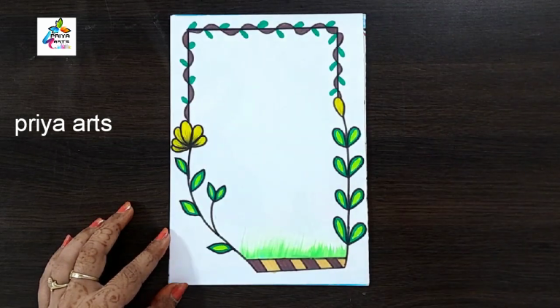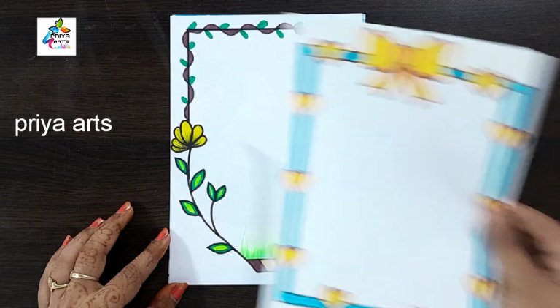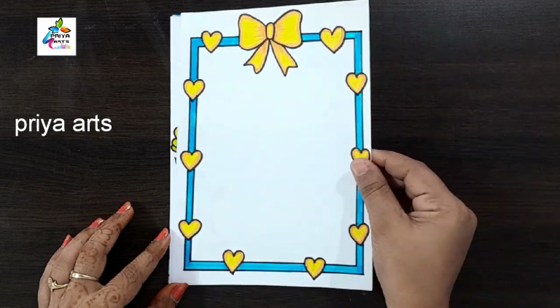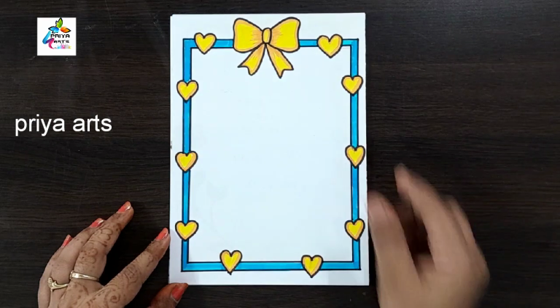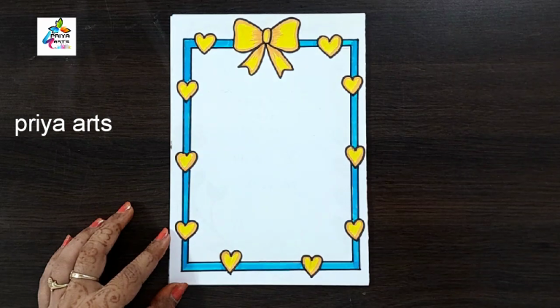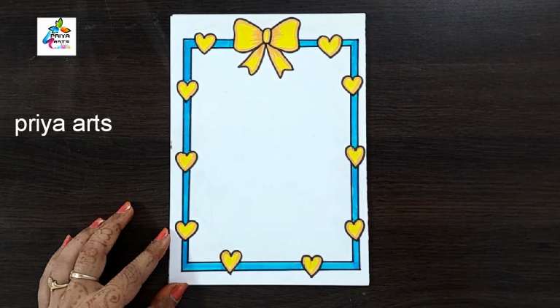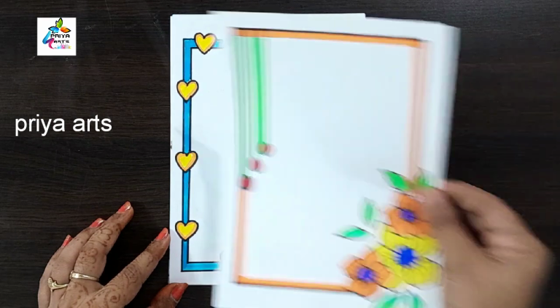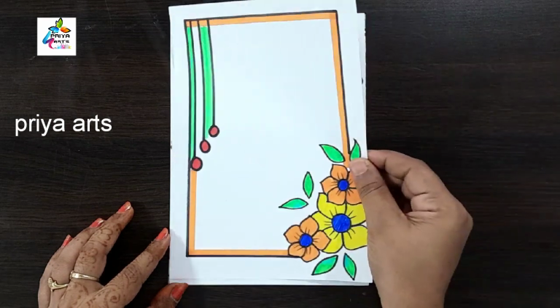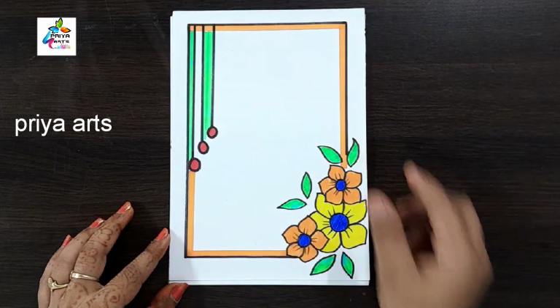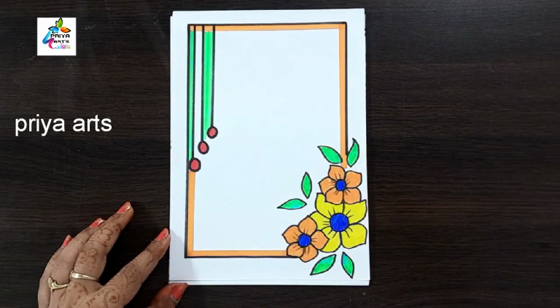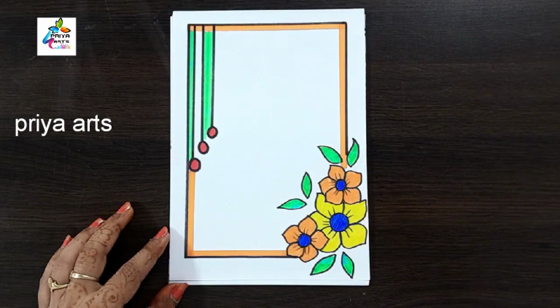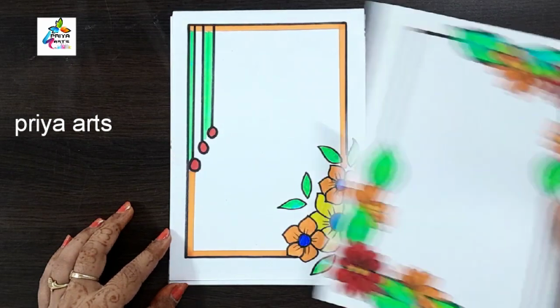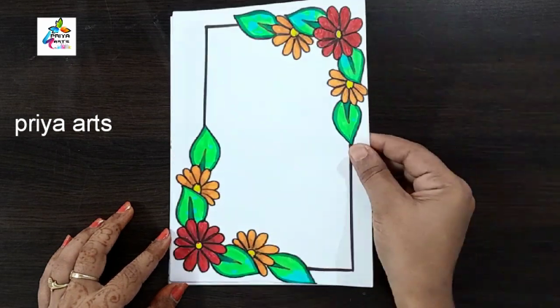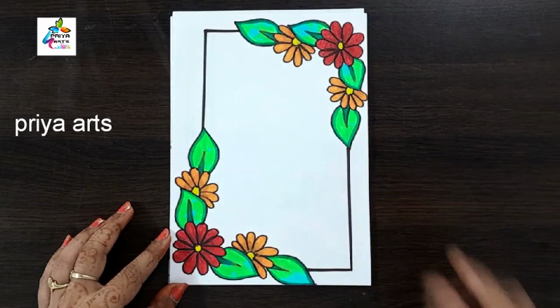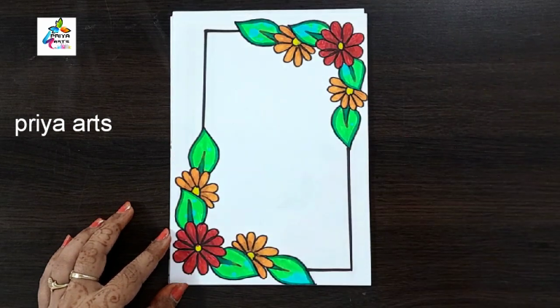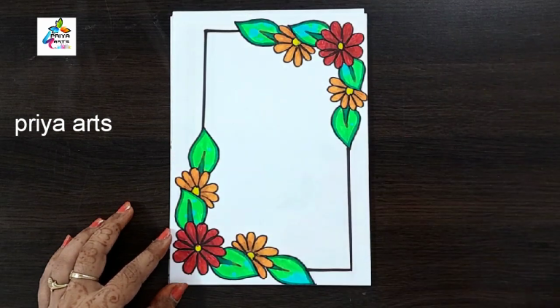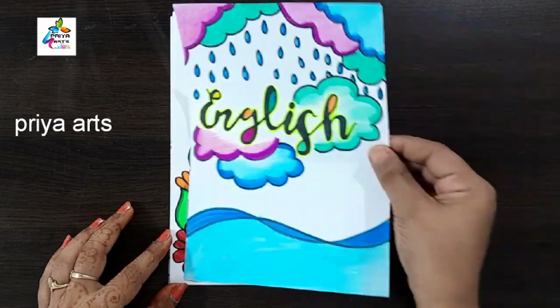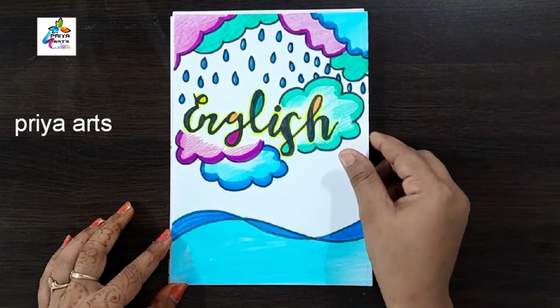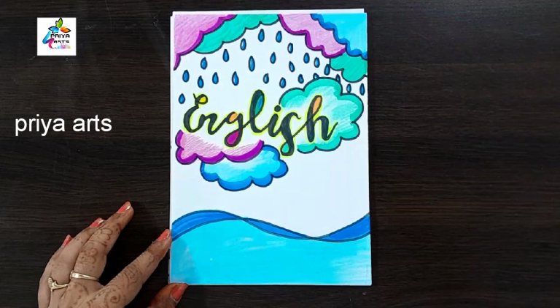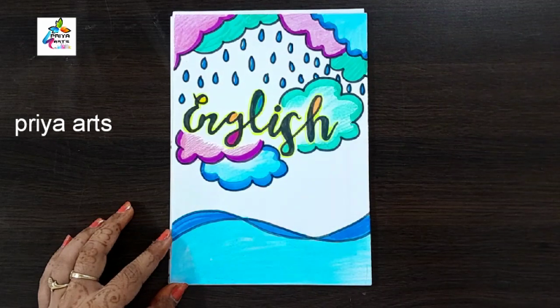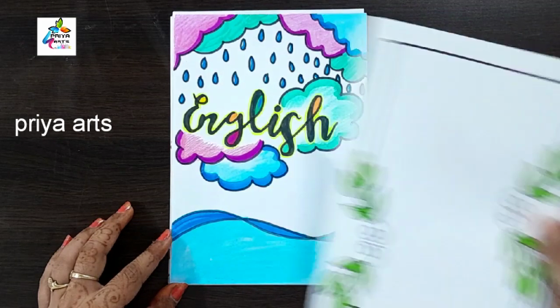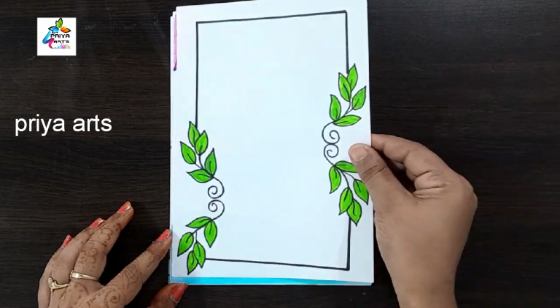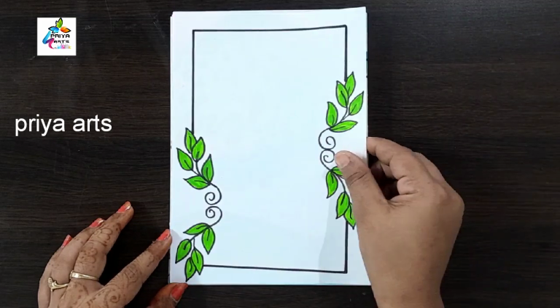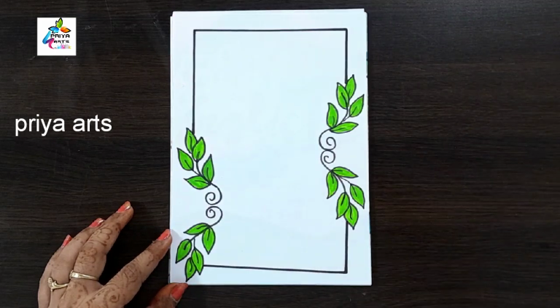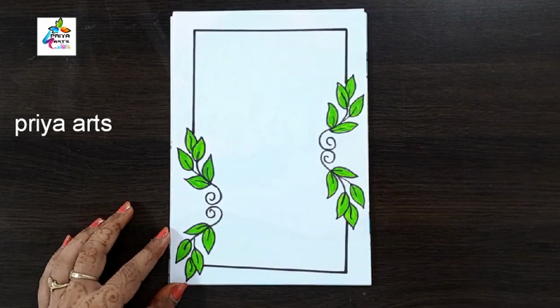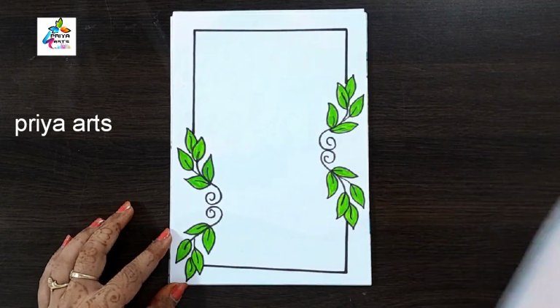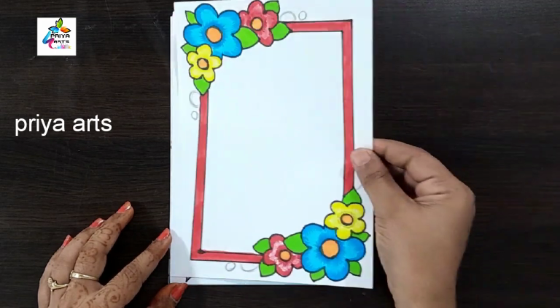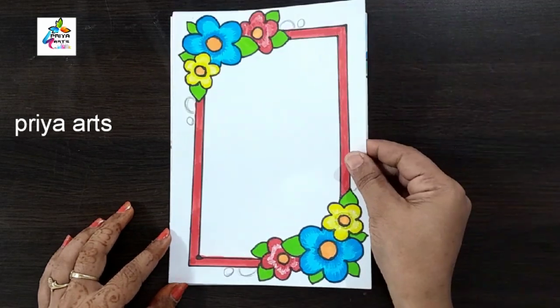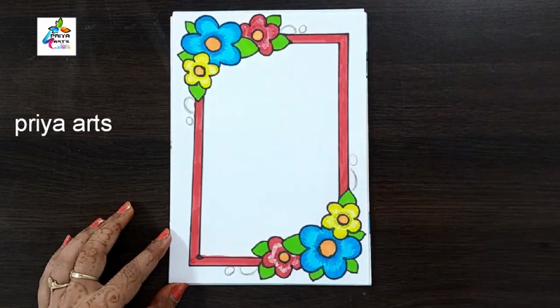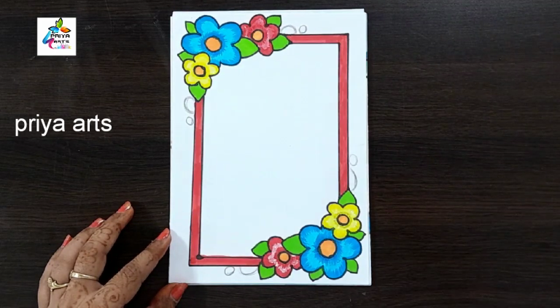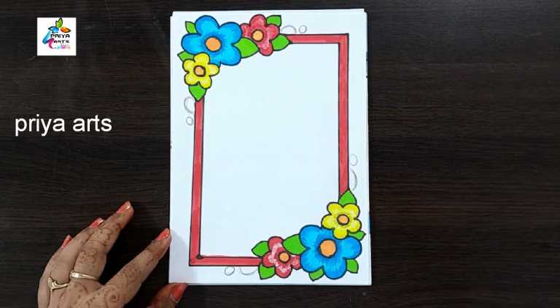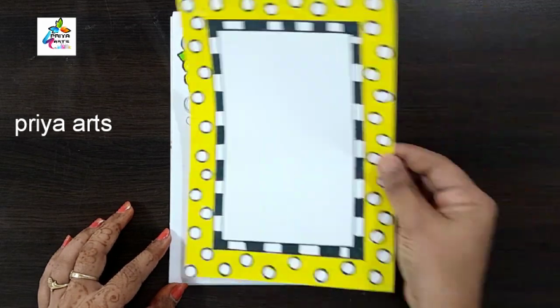Do you have any doubts regarding border designs or color pens? Comment in the comment section. If you want any type of border designs, cover paste designs, or any type of cards, comment in the comment section.